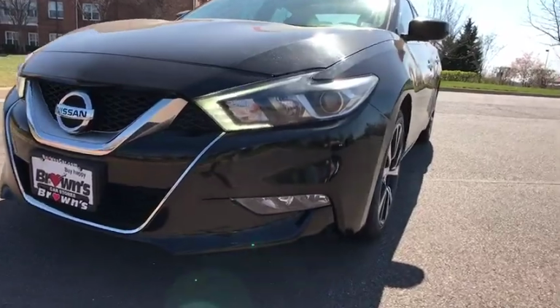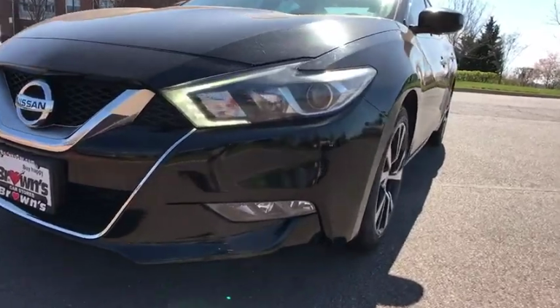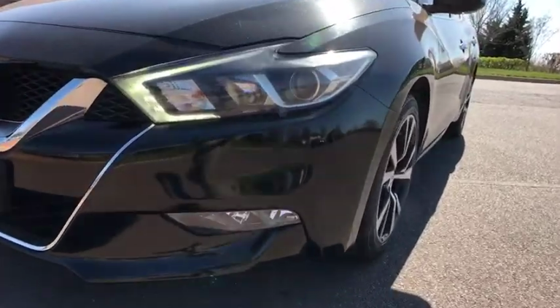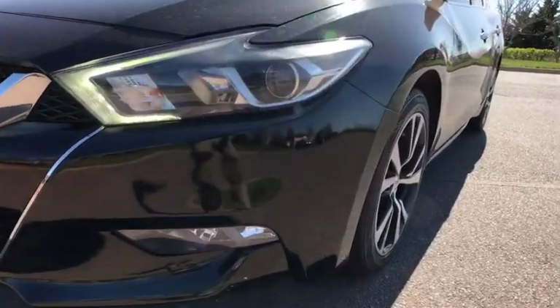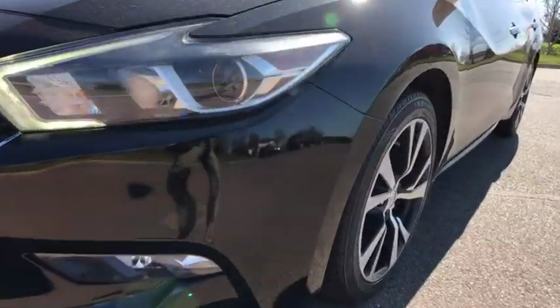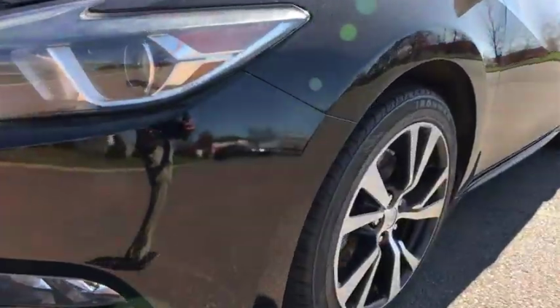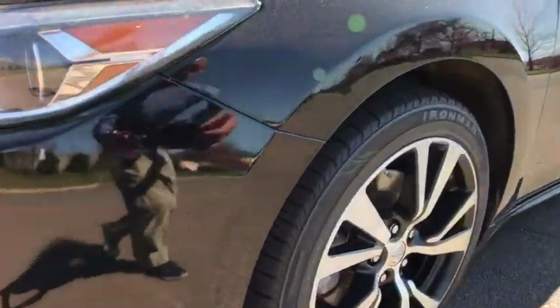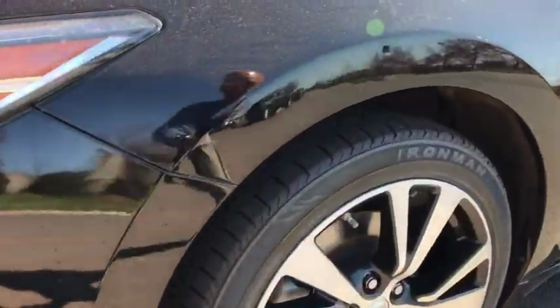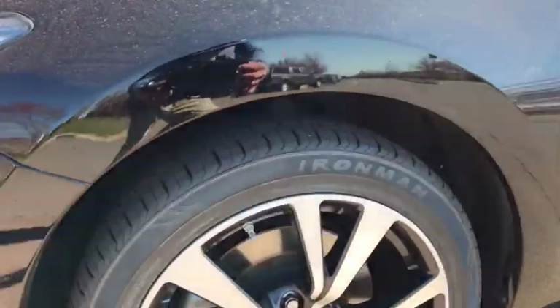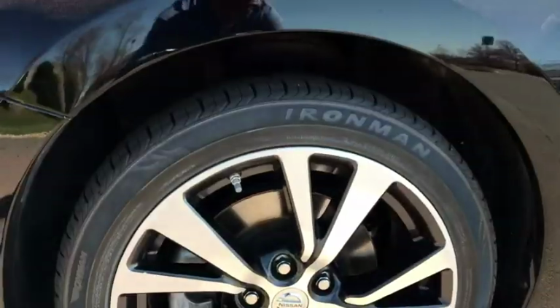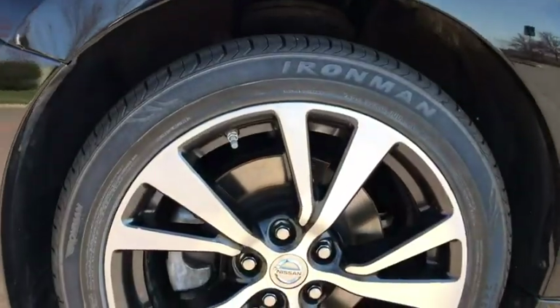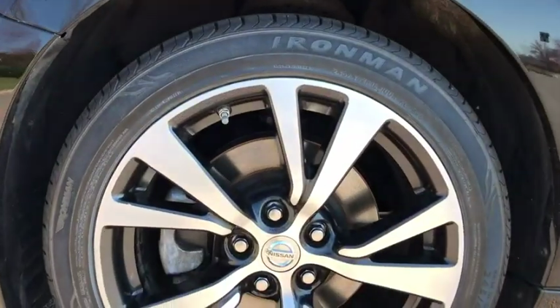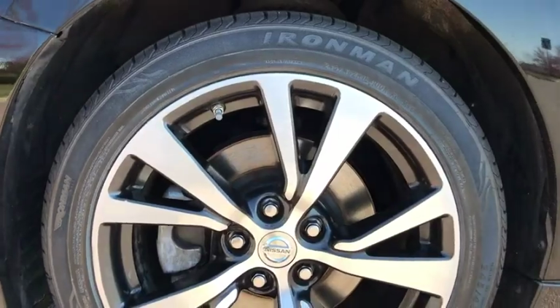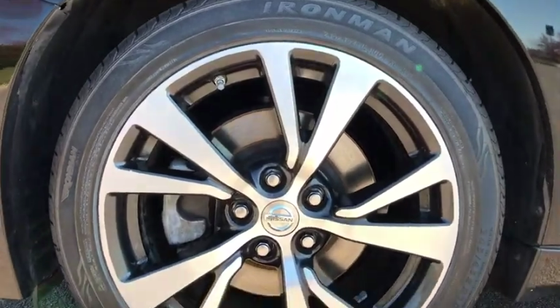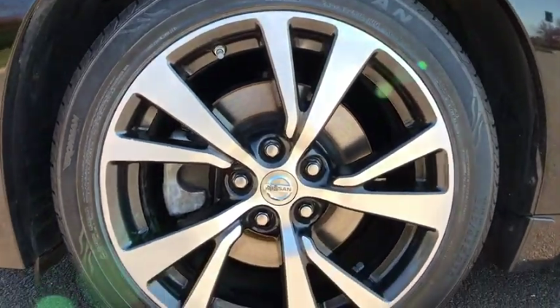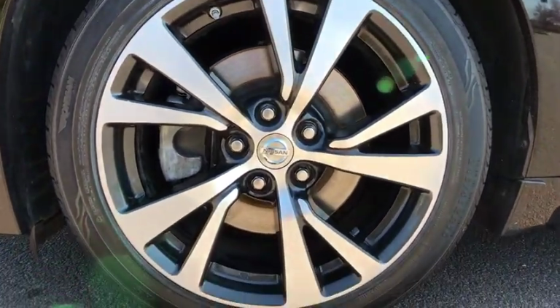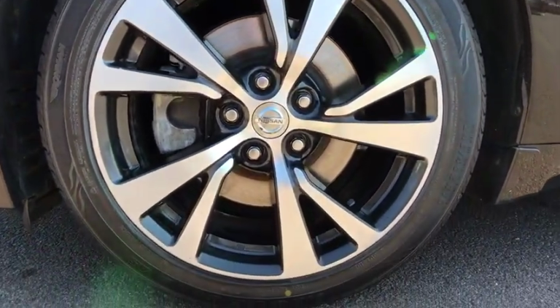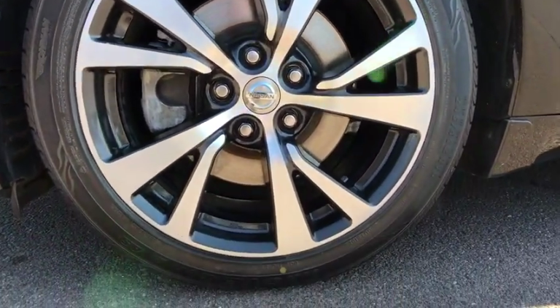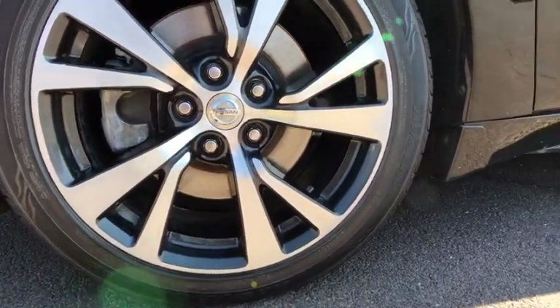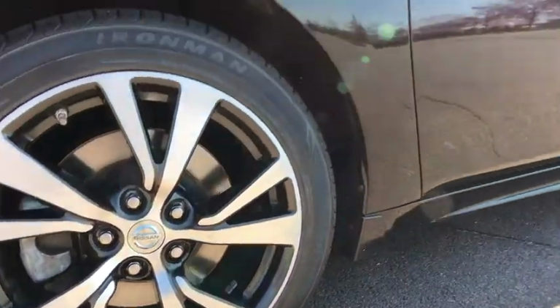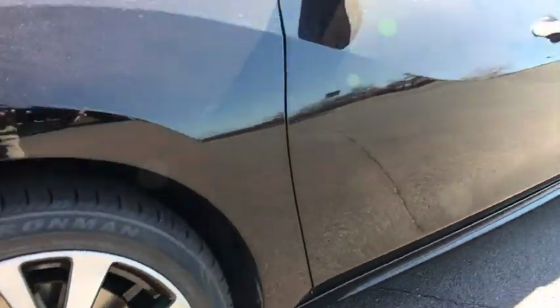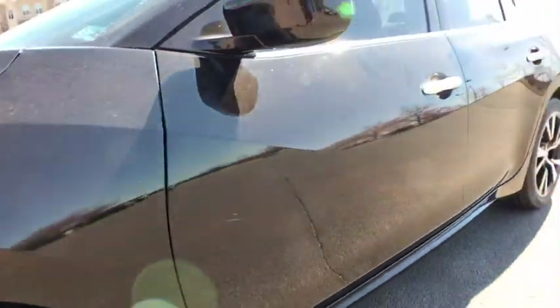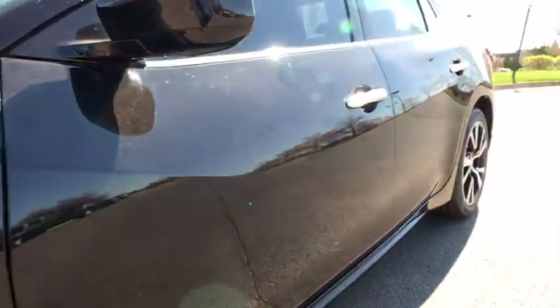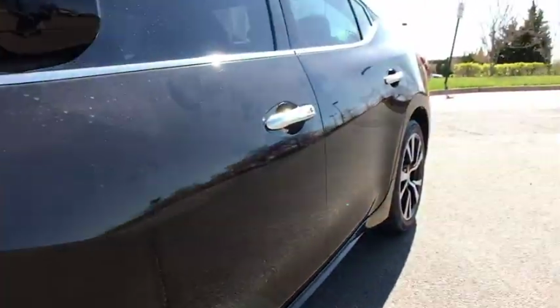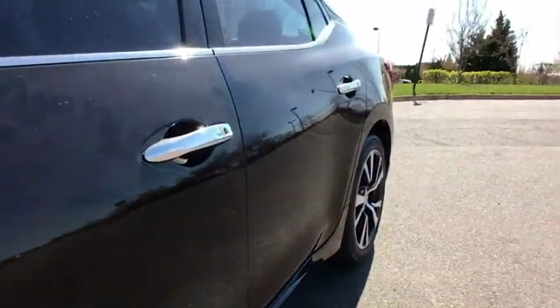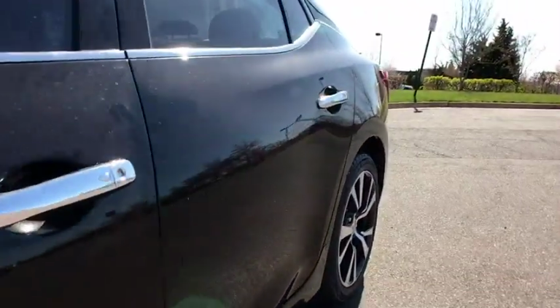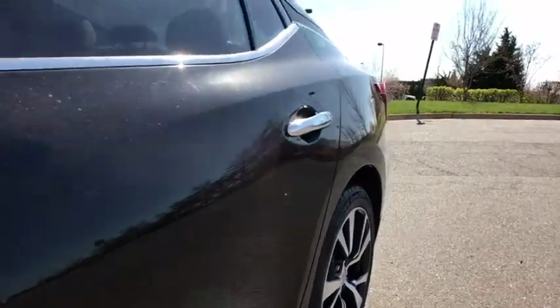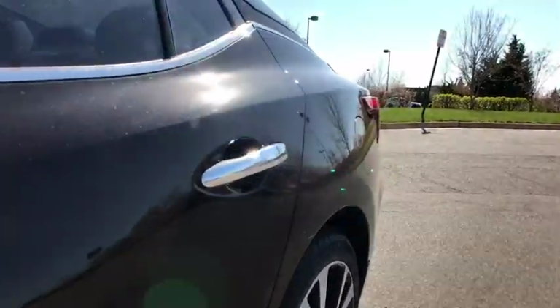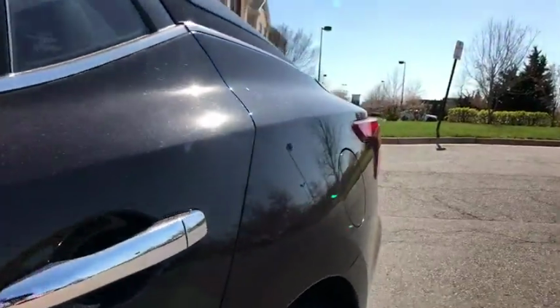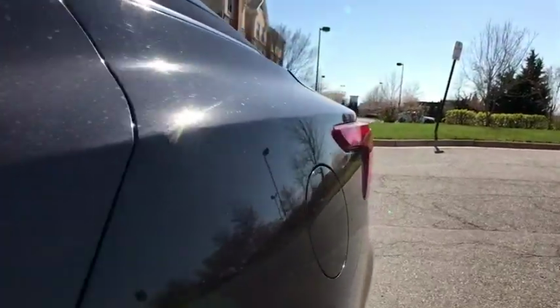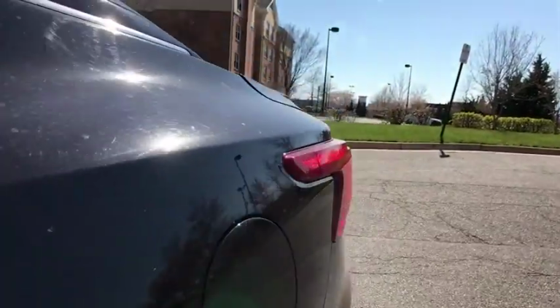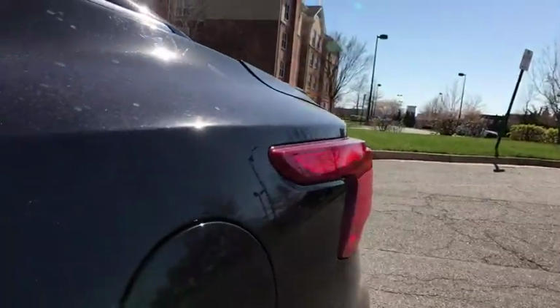Trip computer, power windows, fog lights, electronic stability control, rear window defroster, security system, CD player, compass, brake assist, overhead console, panic alarm.